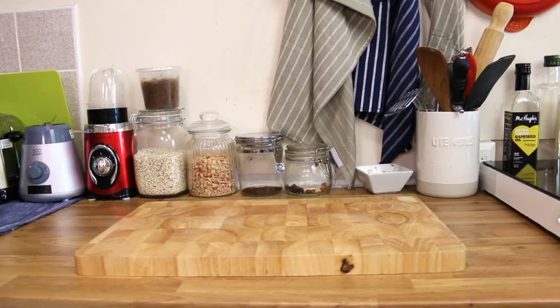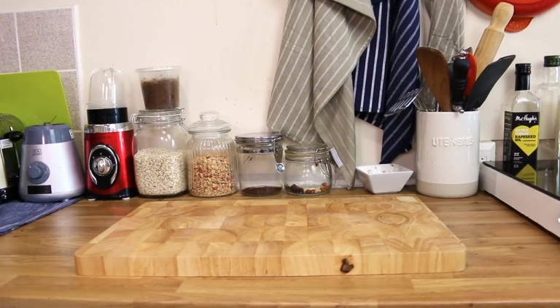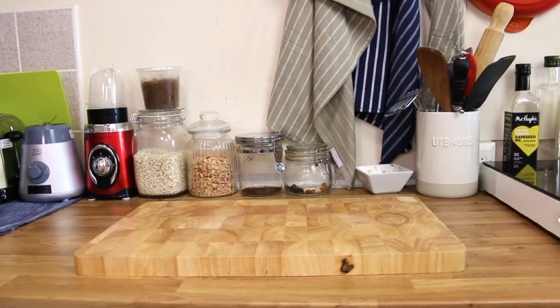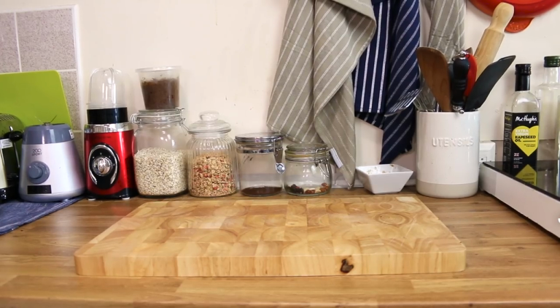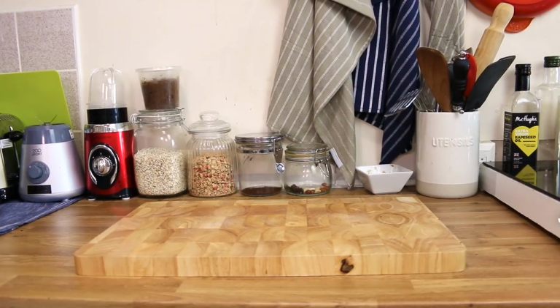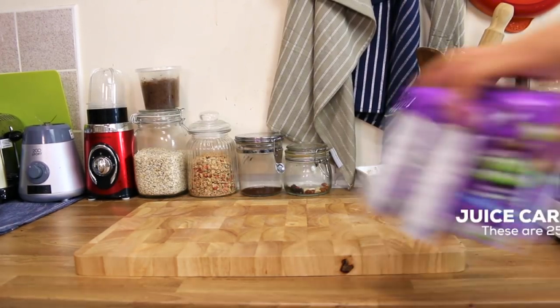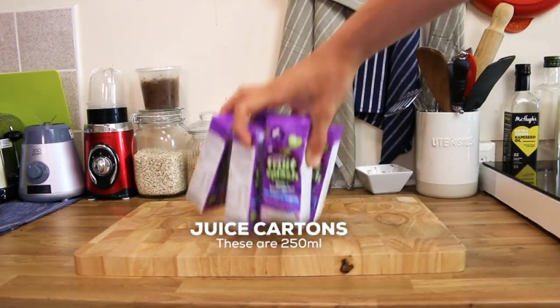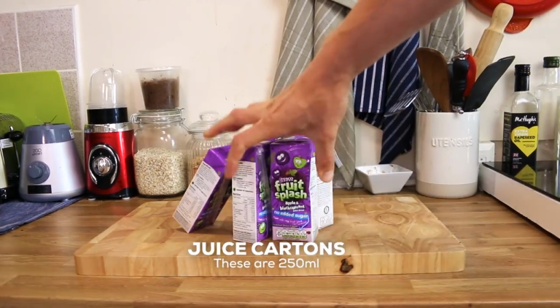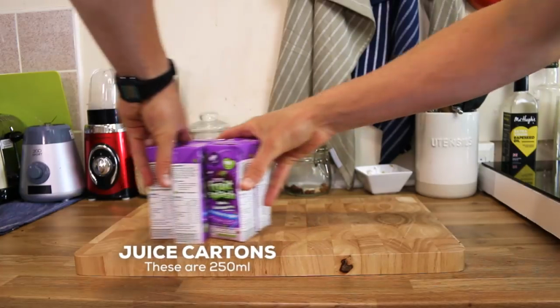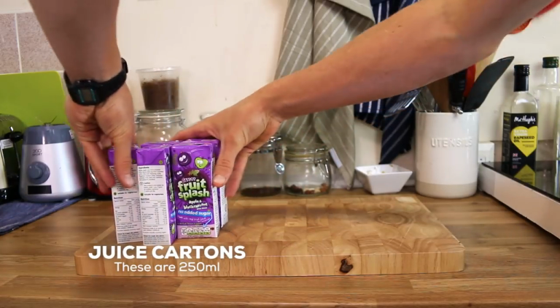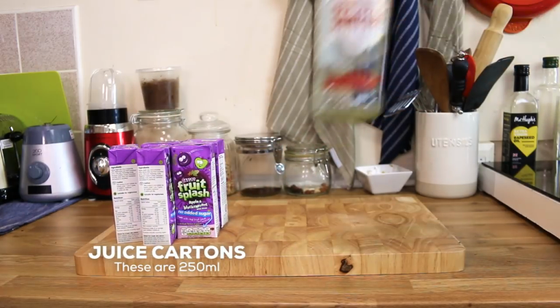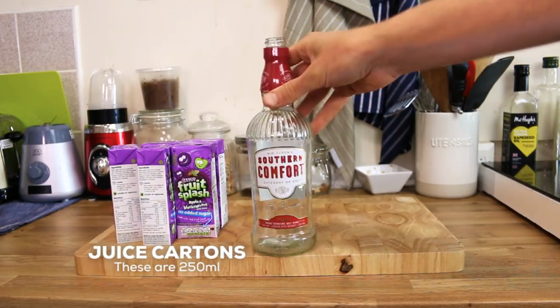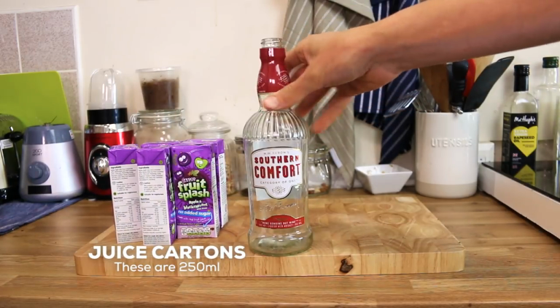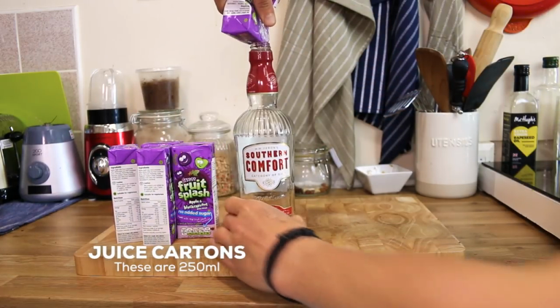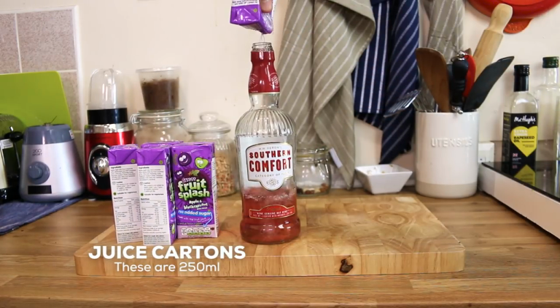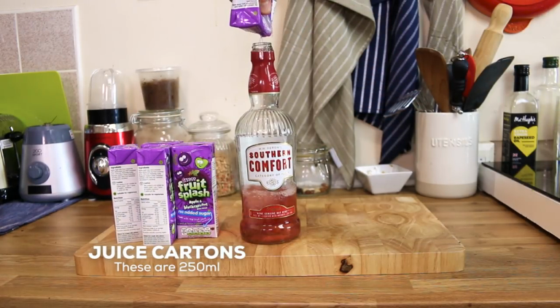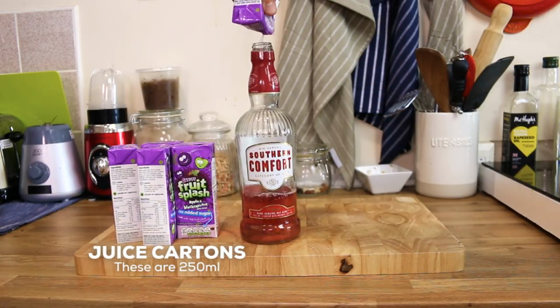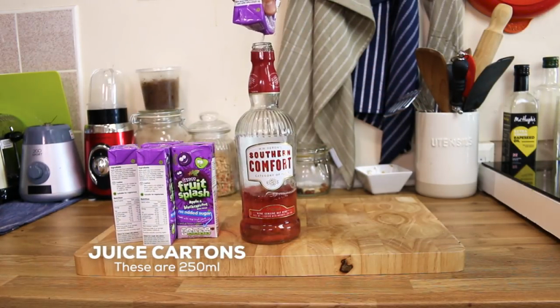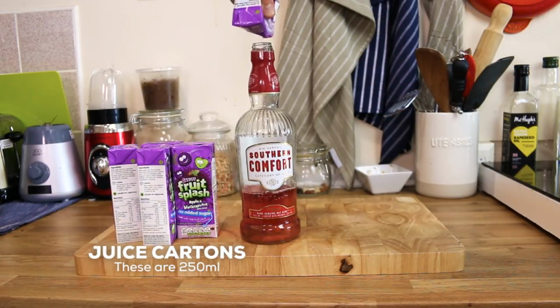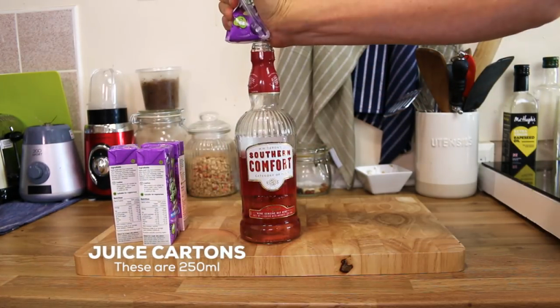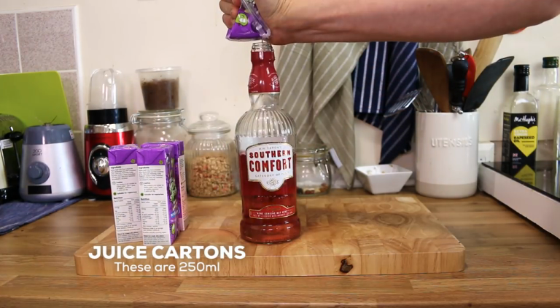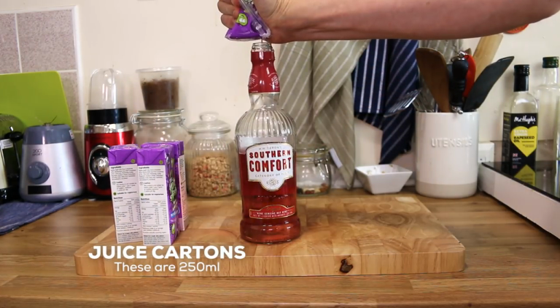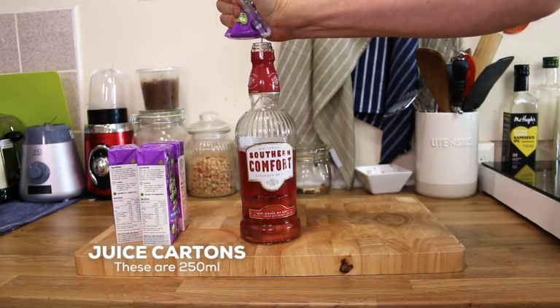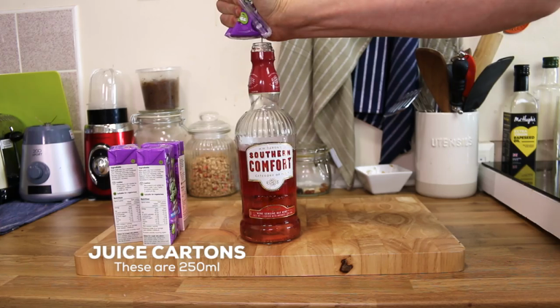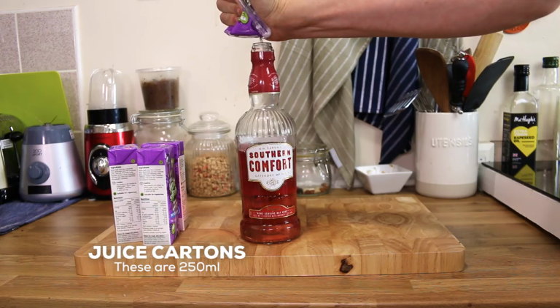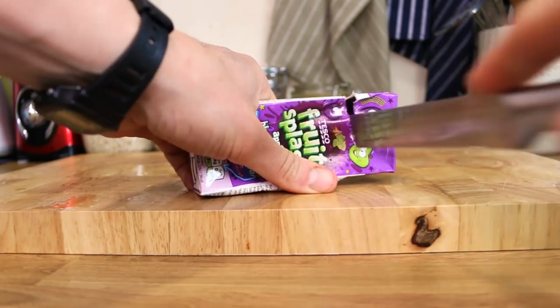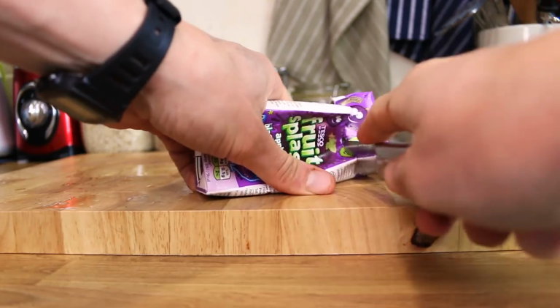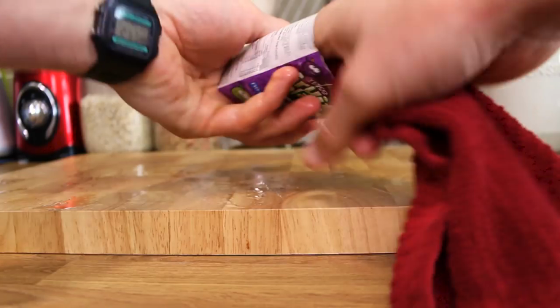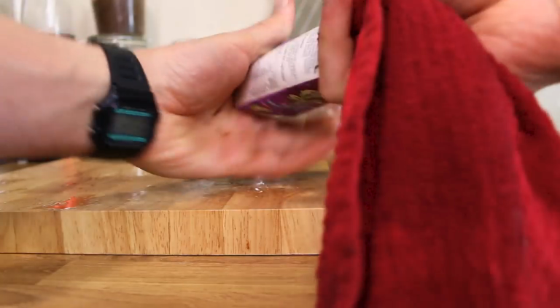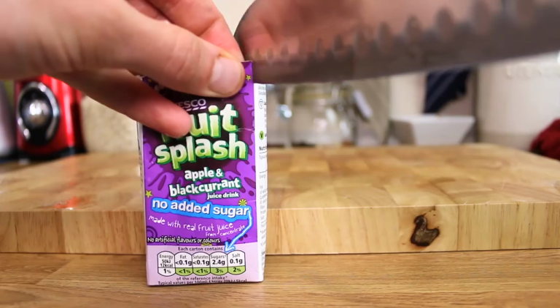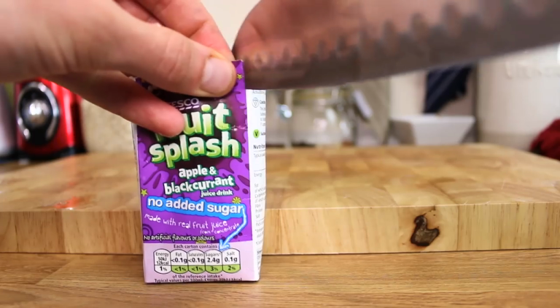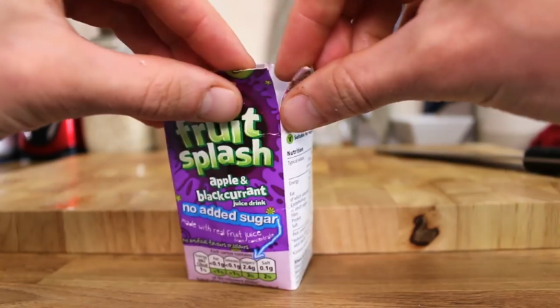Now, if like me you're reluctant to buy ice cream molds, just get some of these and empty them into an unused bottle of your favorite vegan refreshment. Here's one my girlfriend finished up this morning. Cut the tops off, dry them out, and make a small incision here.